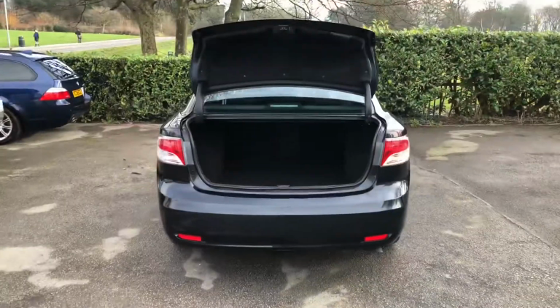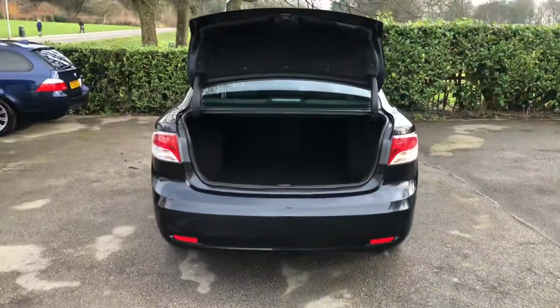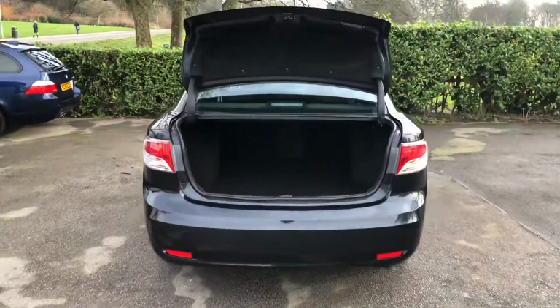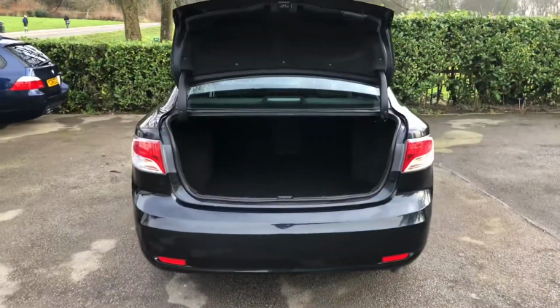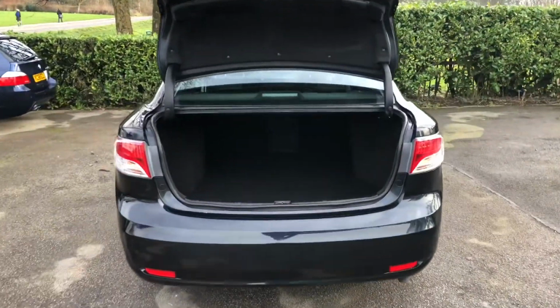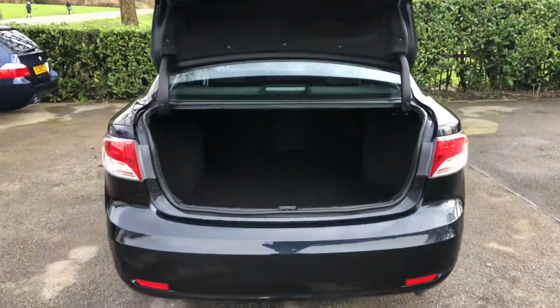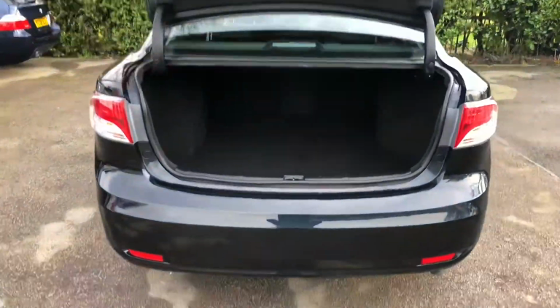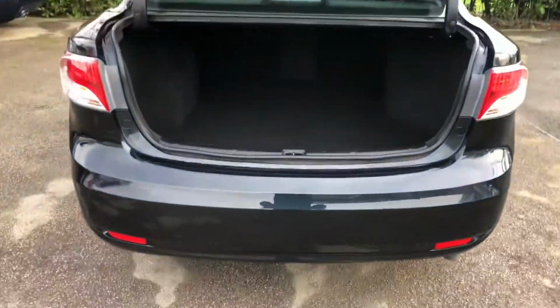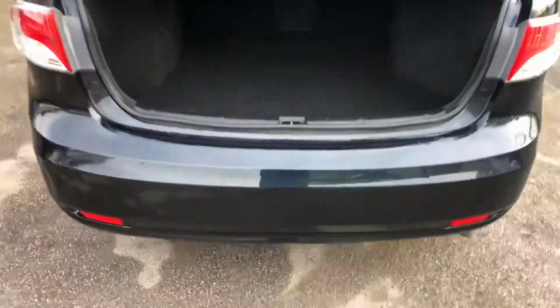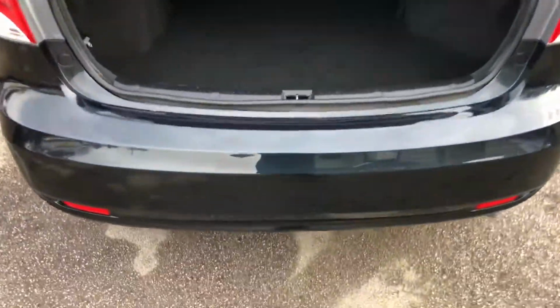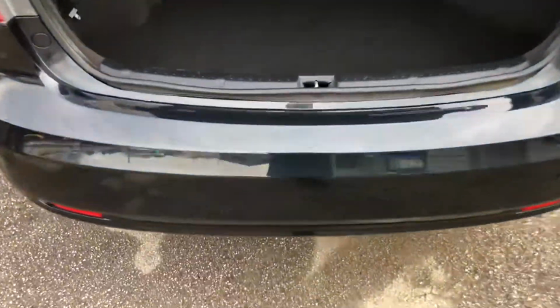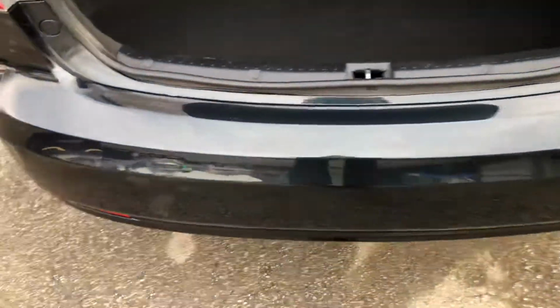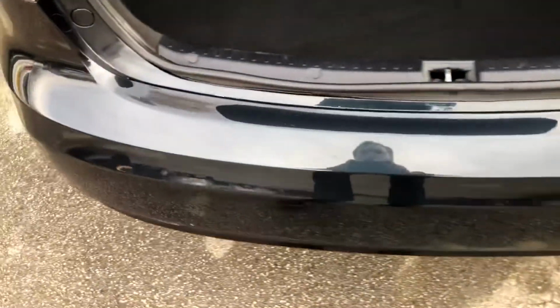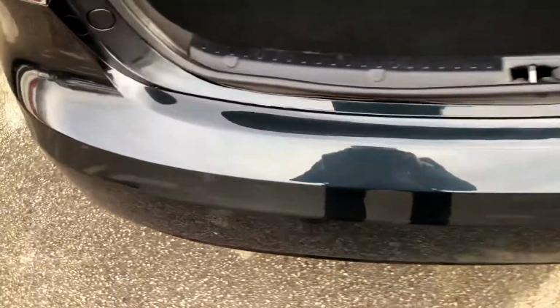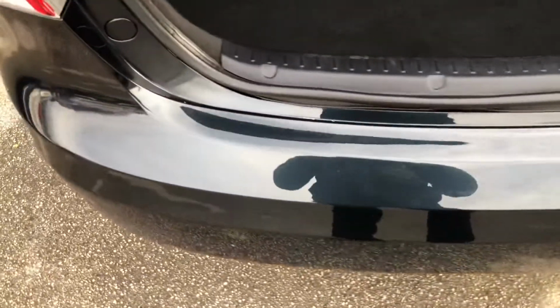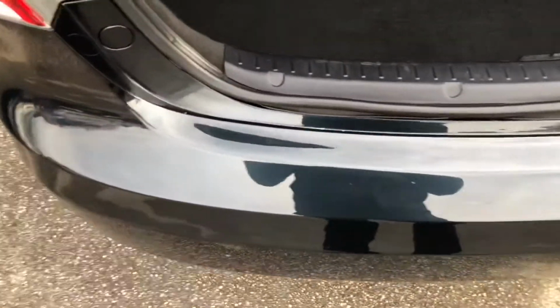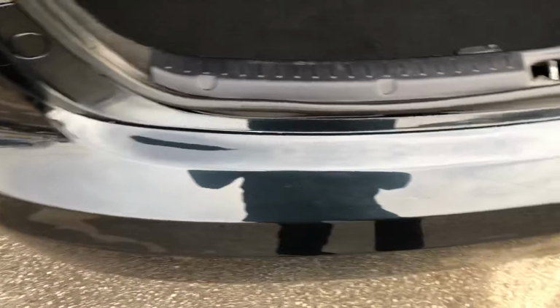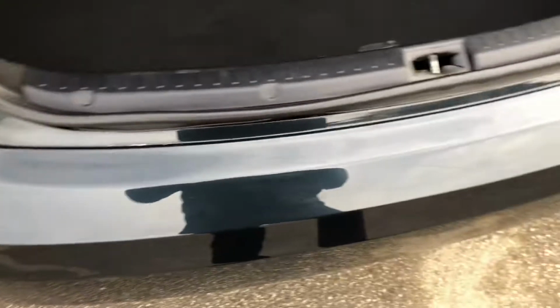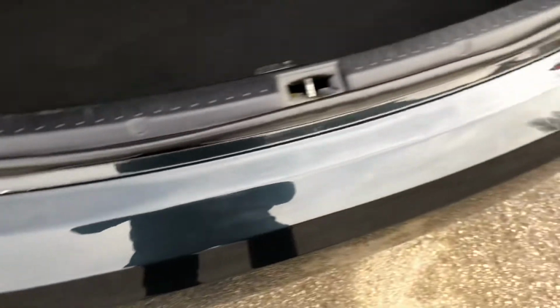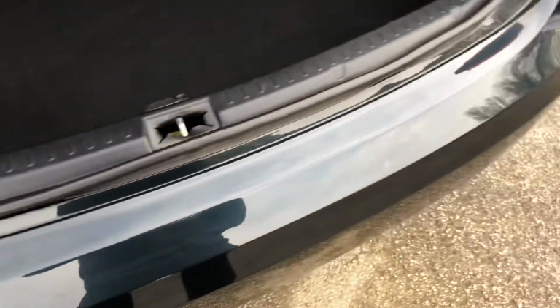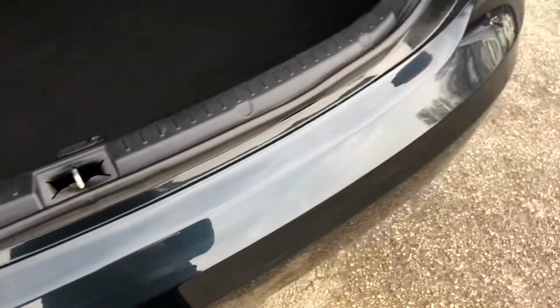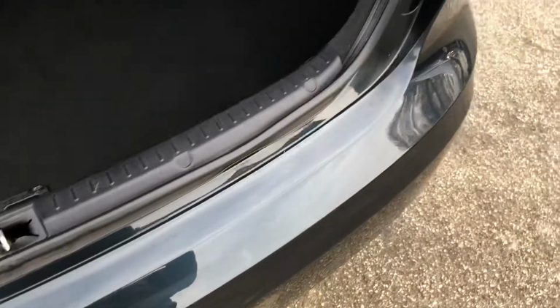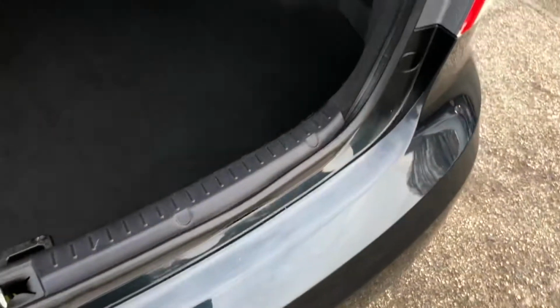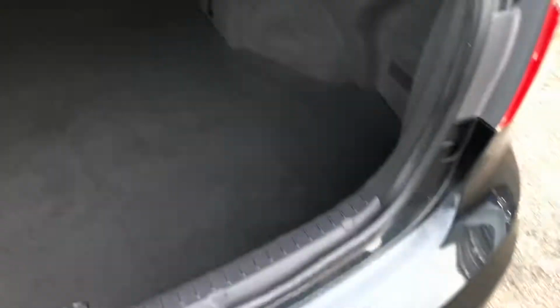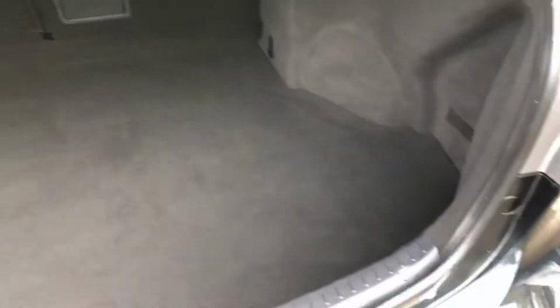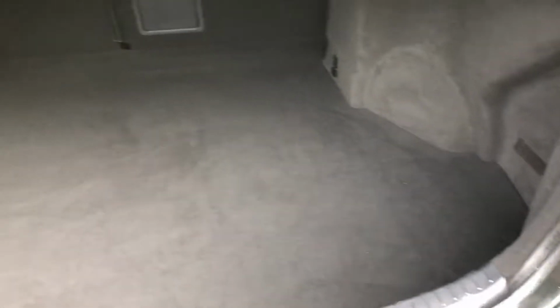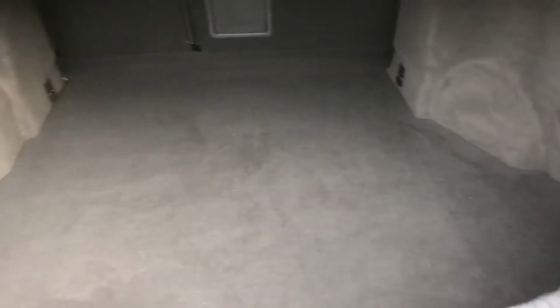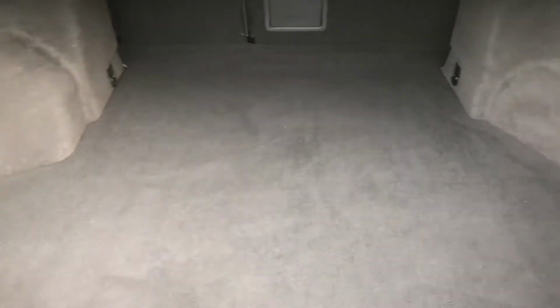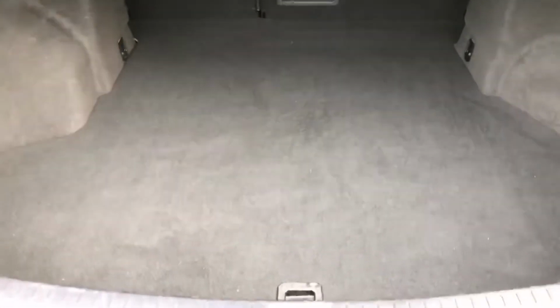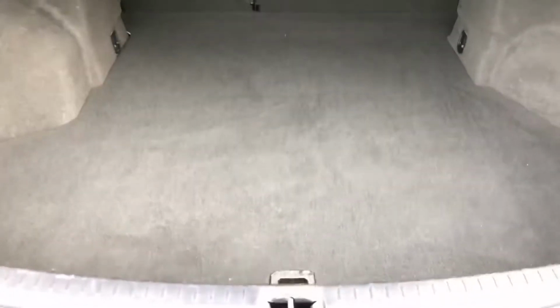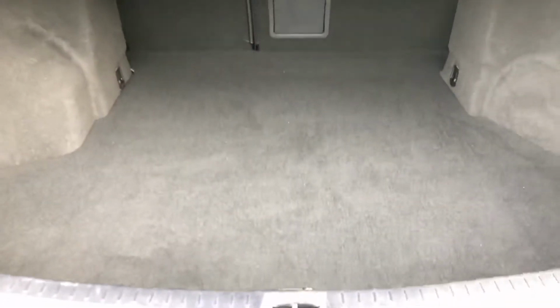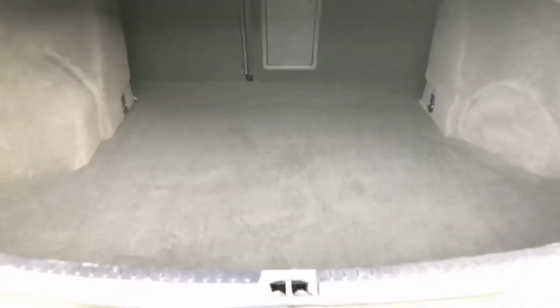Take a look inside the boot — you can see it's very generous. At the rear bumper there are no marks from loading, scrapes, or scratches. The mats are in good clean condition as well.